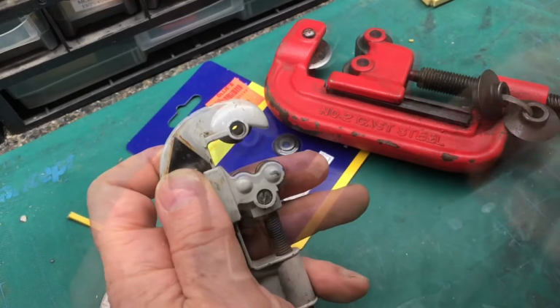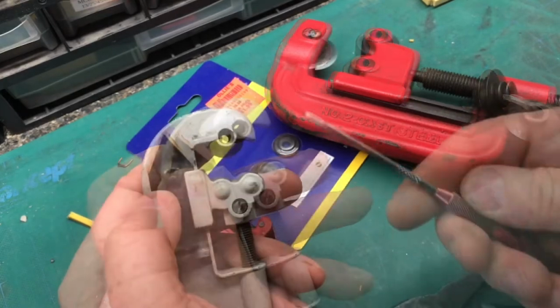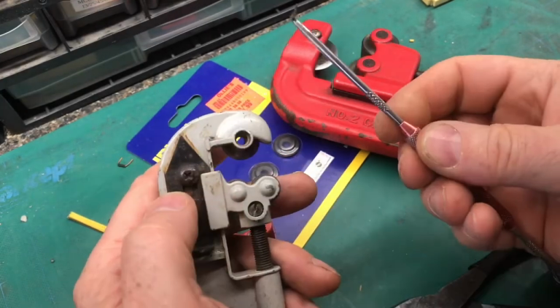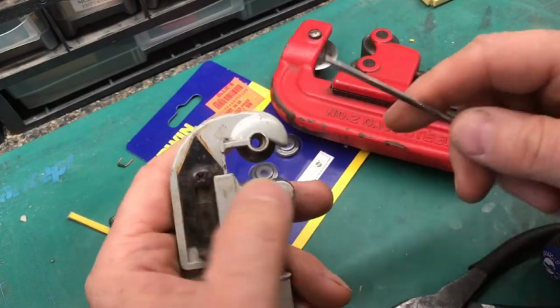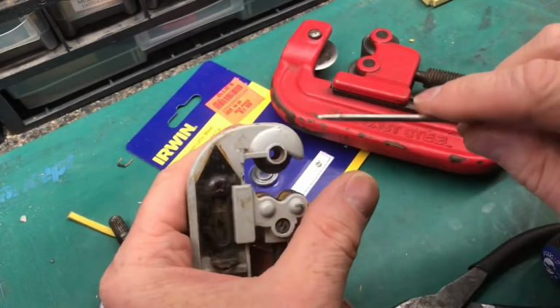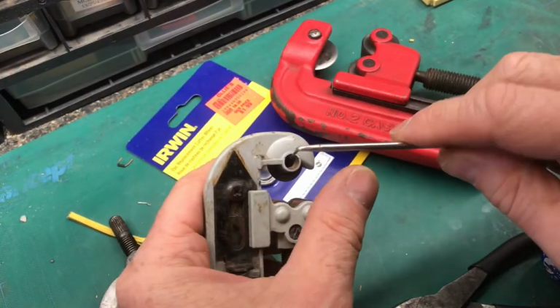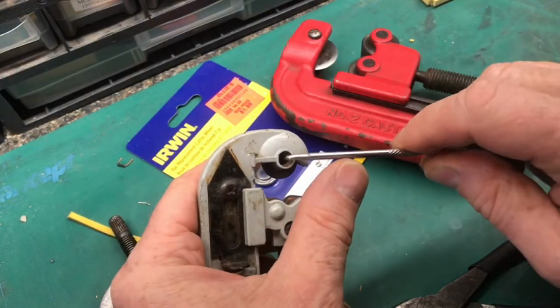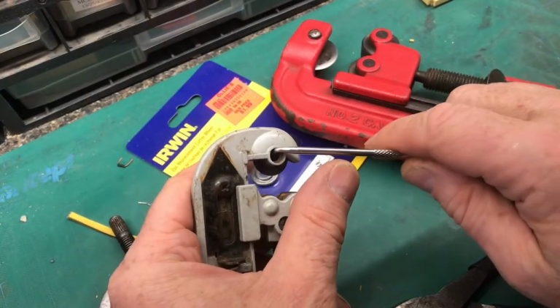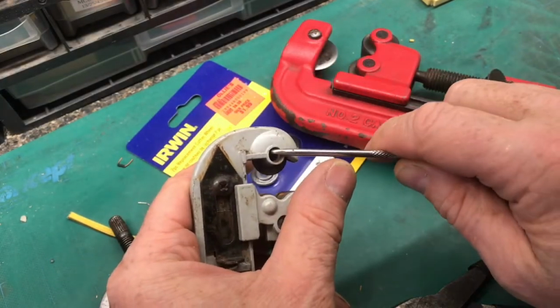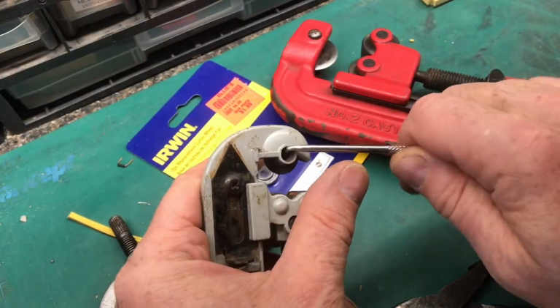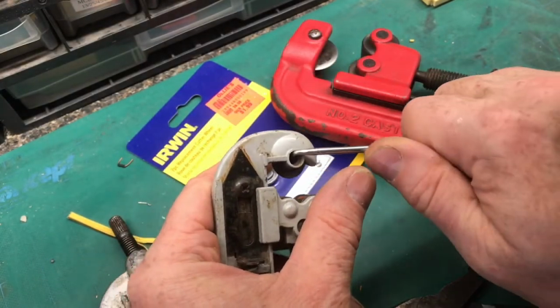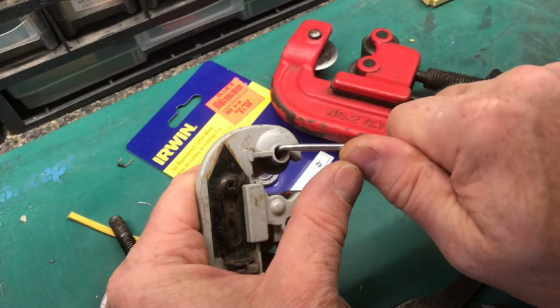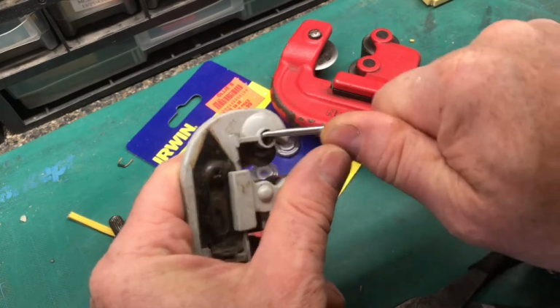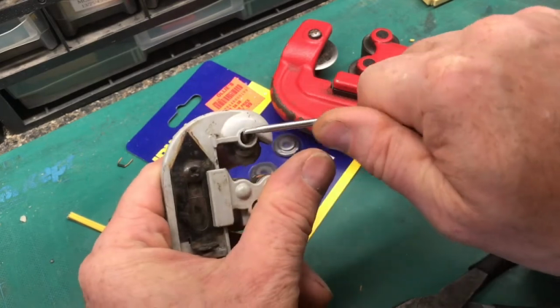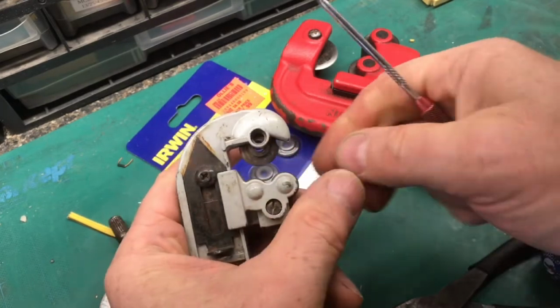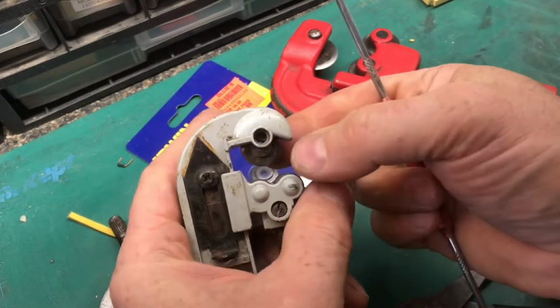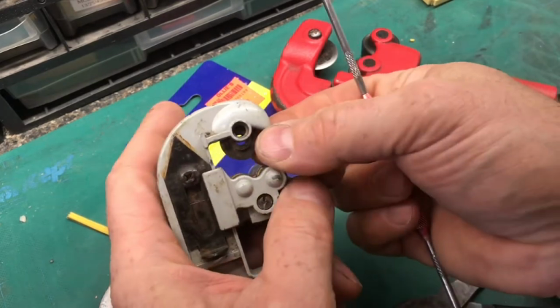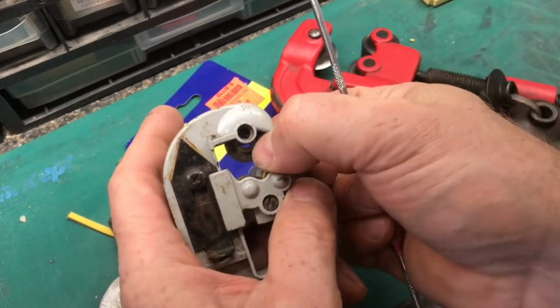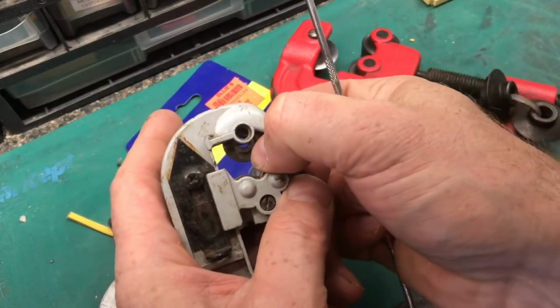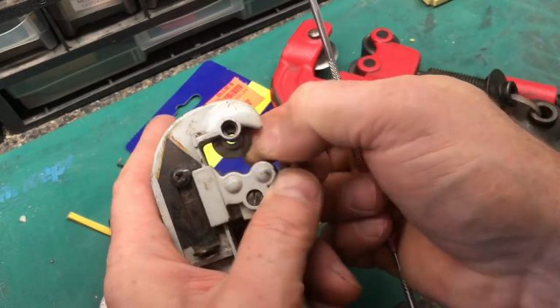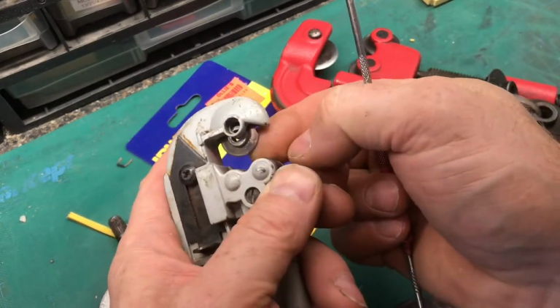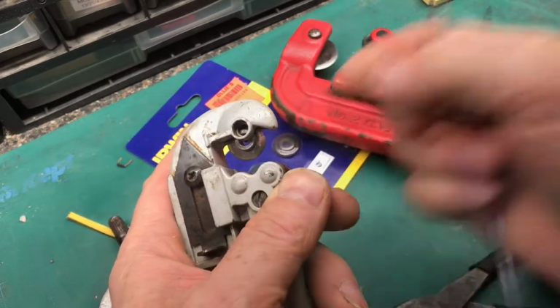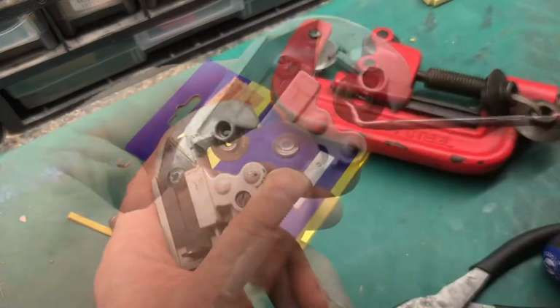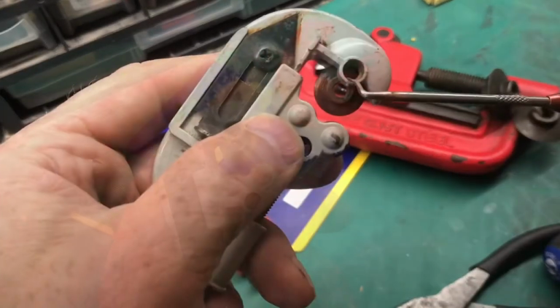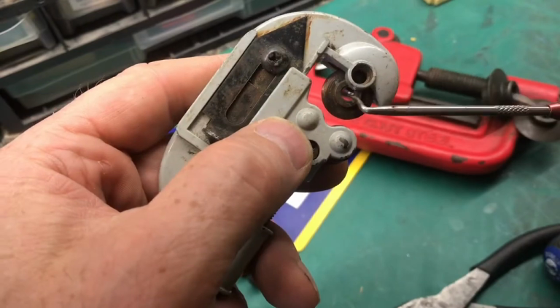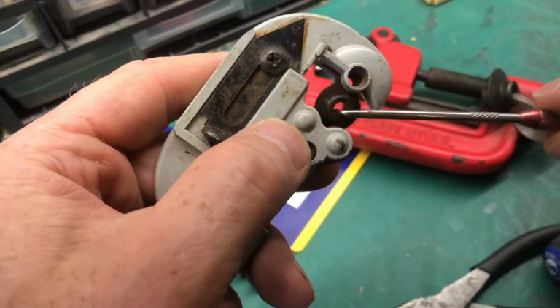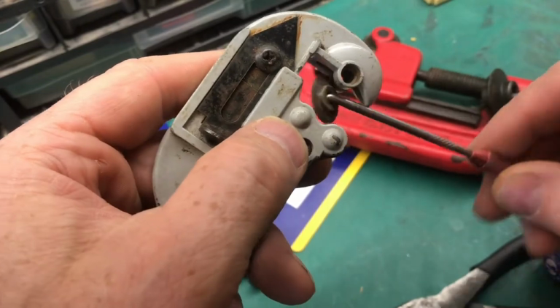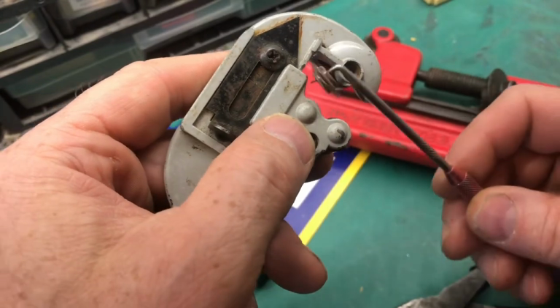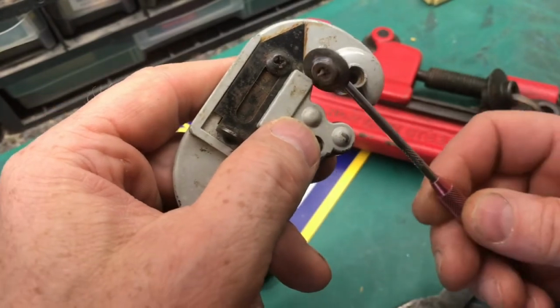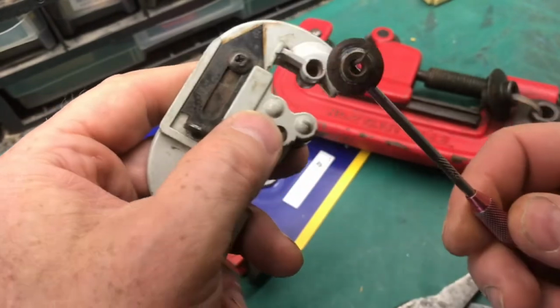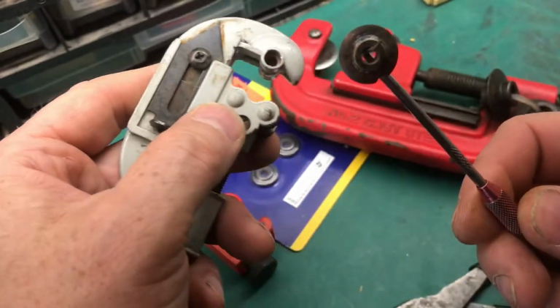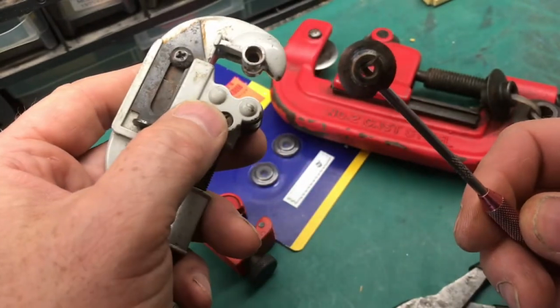We're going to use a pick from the inside. Just put it on there and press, and you can see it just pops right out with that. We can go ahead and remove that — and there's the blade.